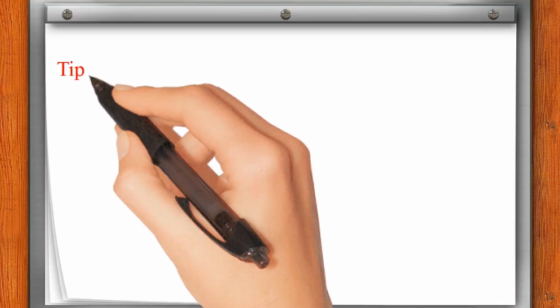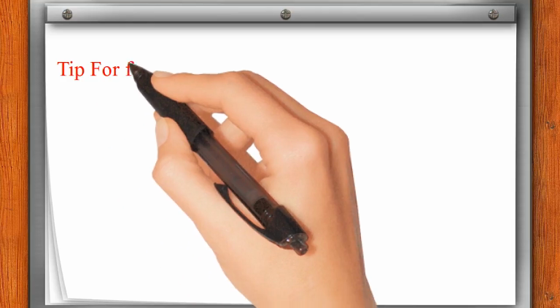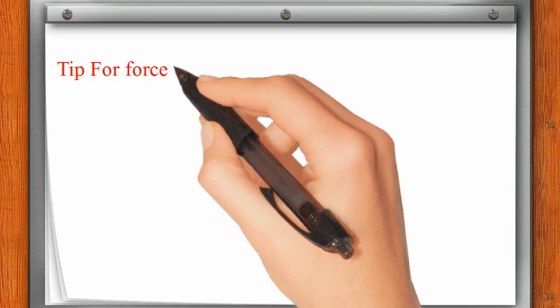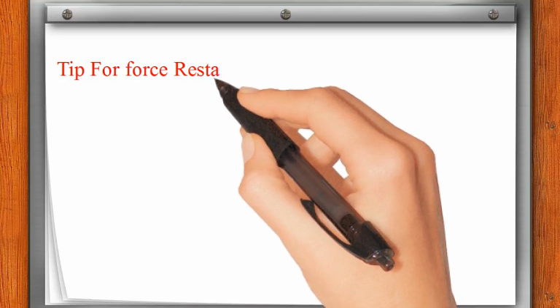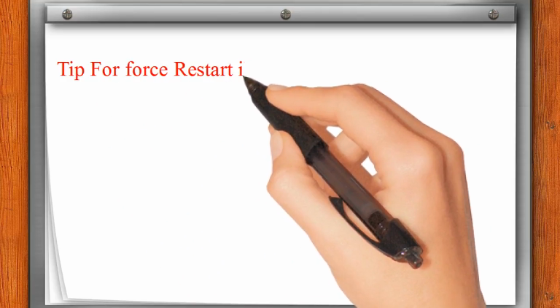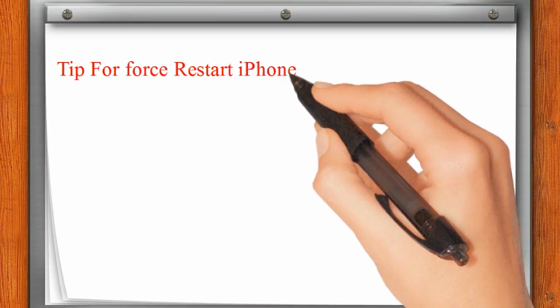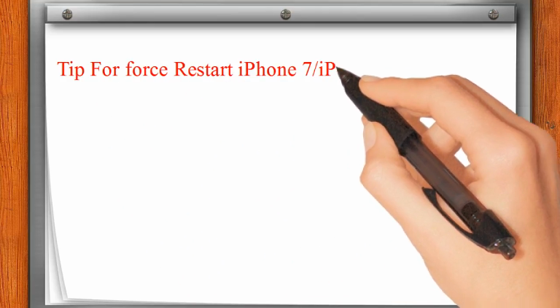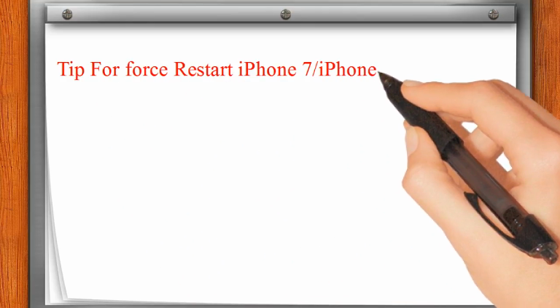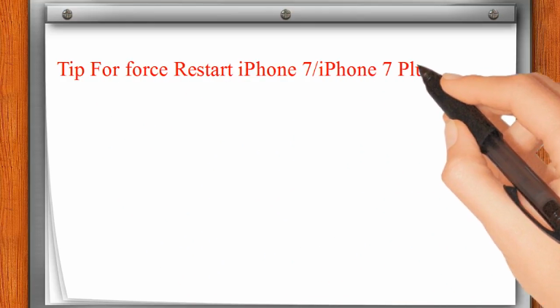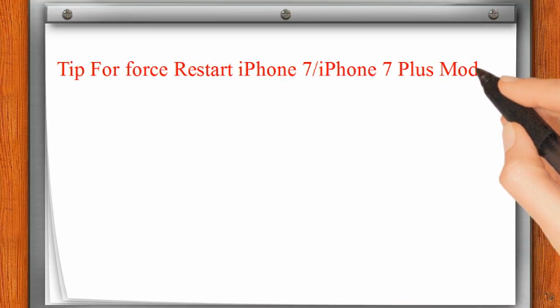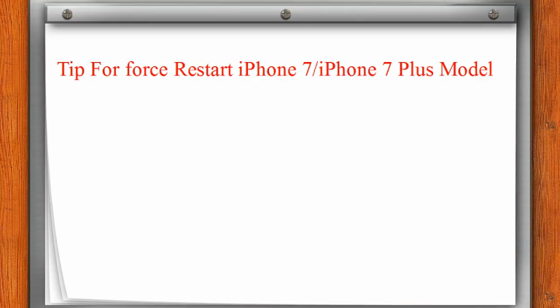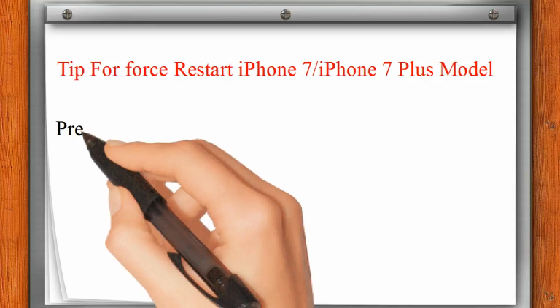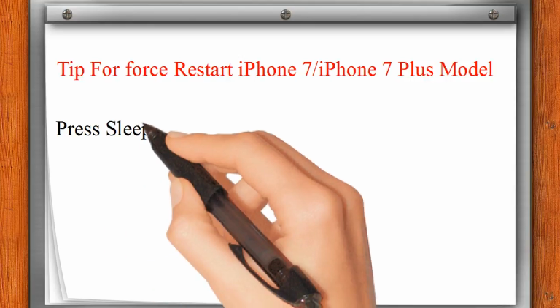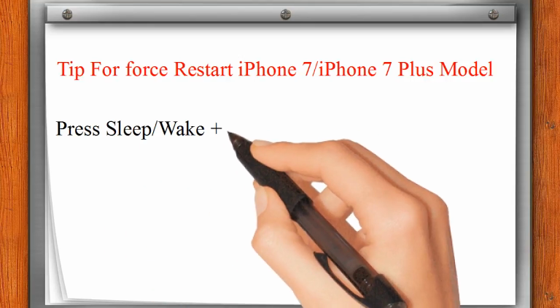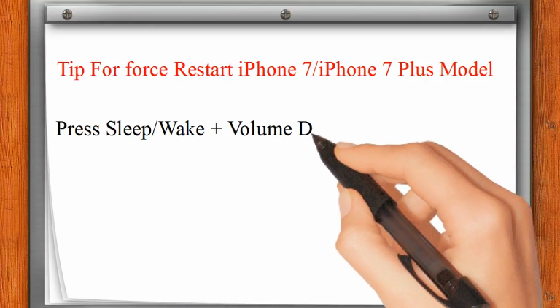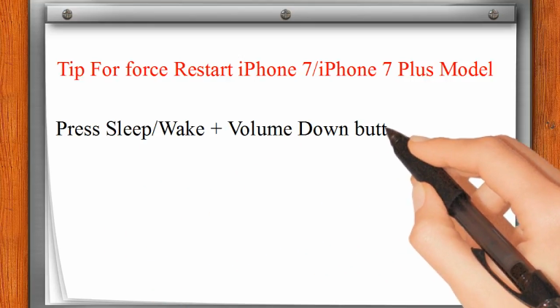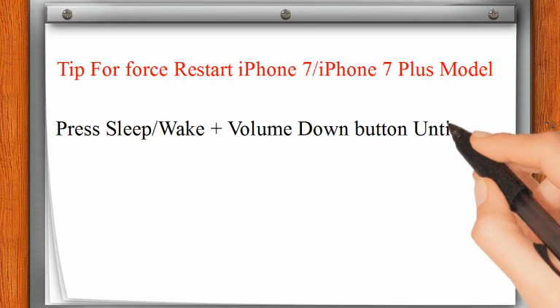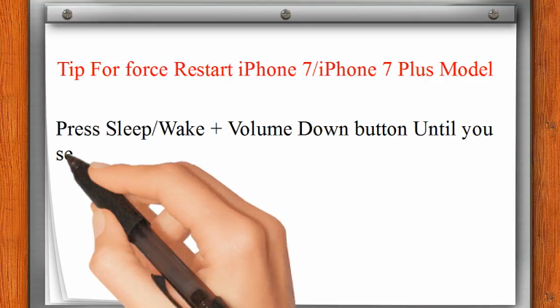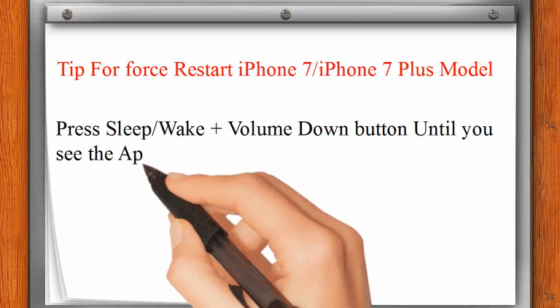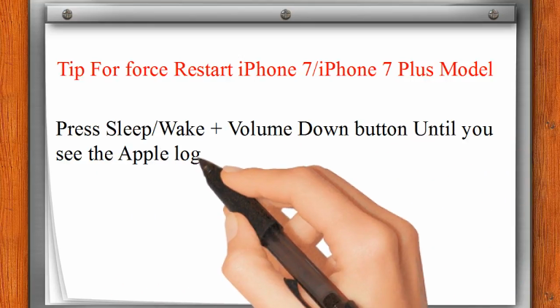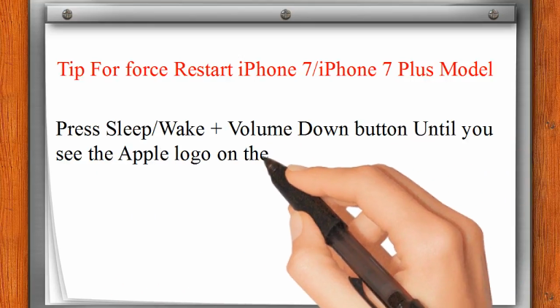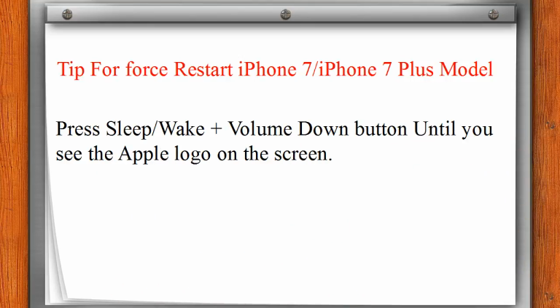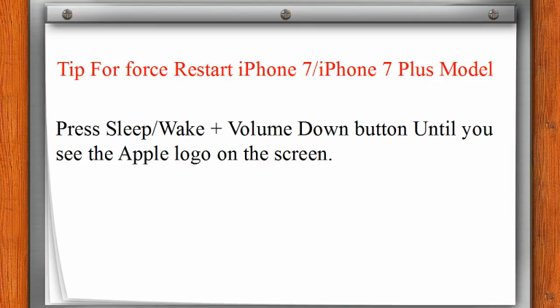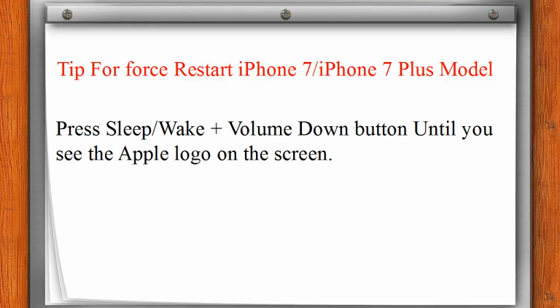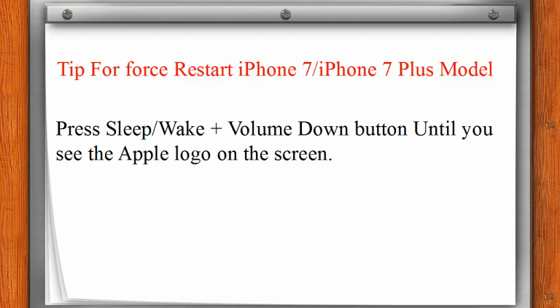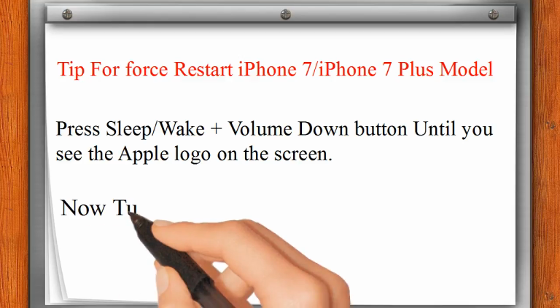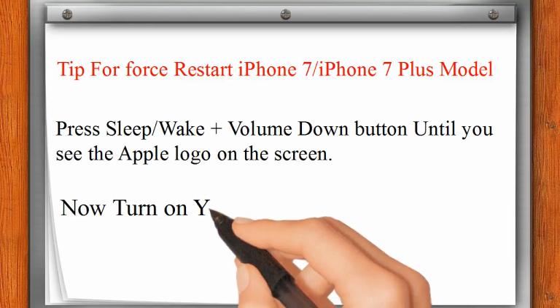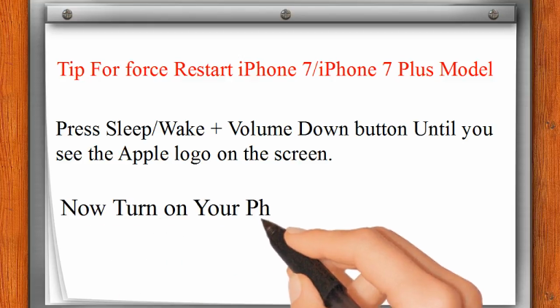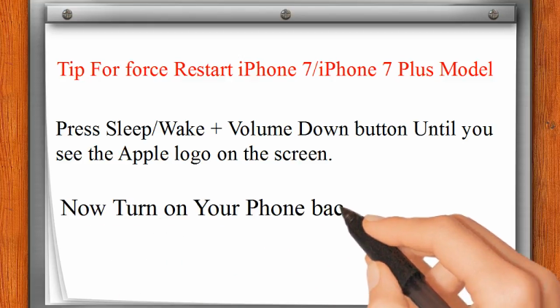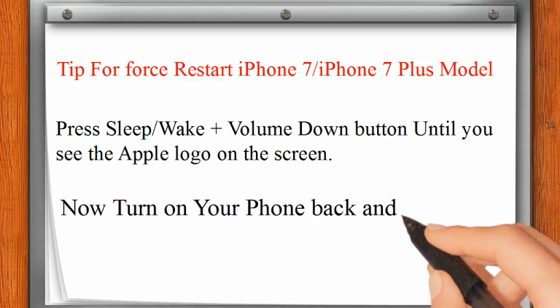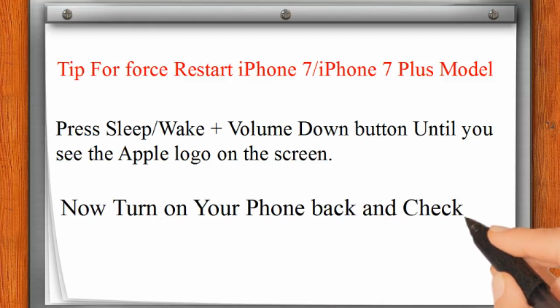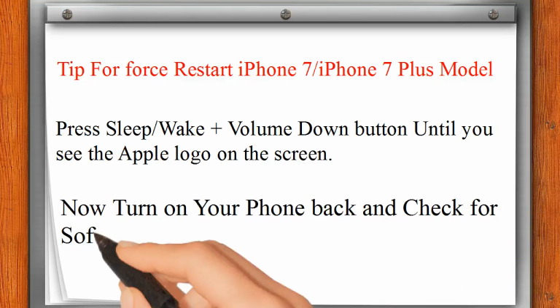Force restart for iPhone 7 and iPhone 7 Plus users: Press and hold the volume down button until you see the Apple logo on the screen. Now turn on your phone and check for software update.